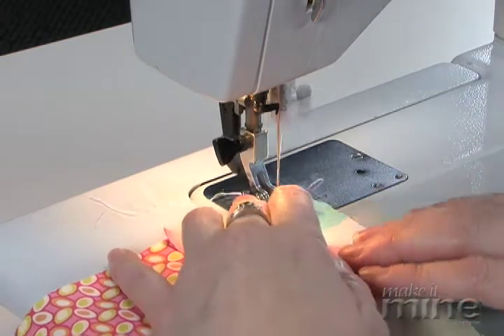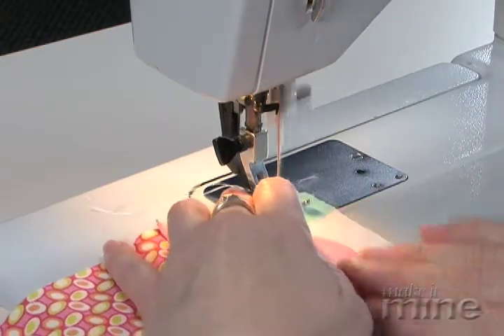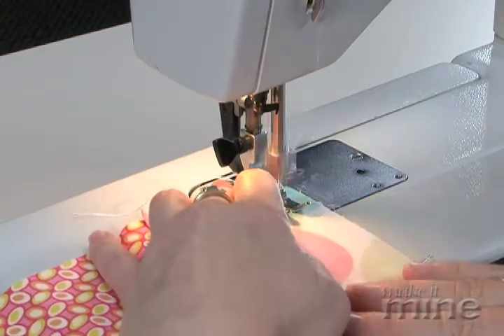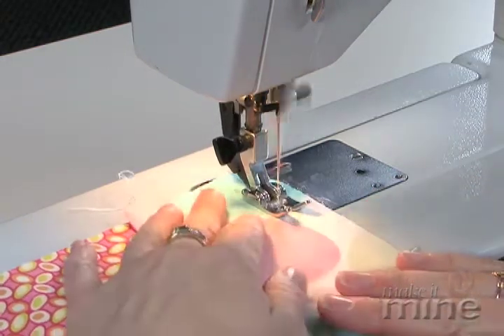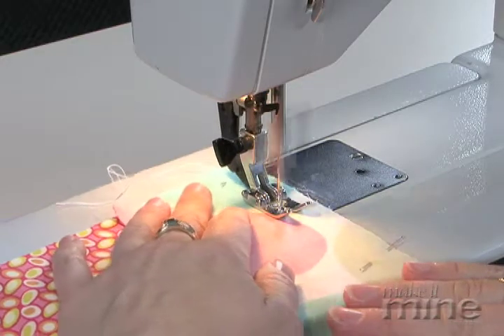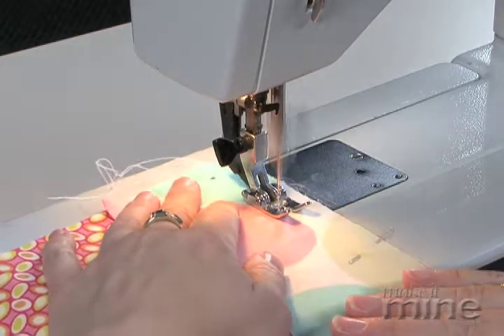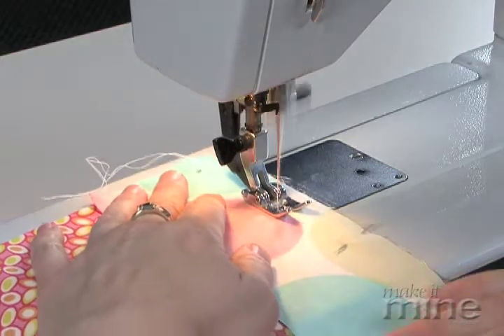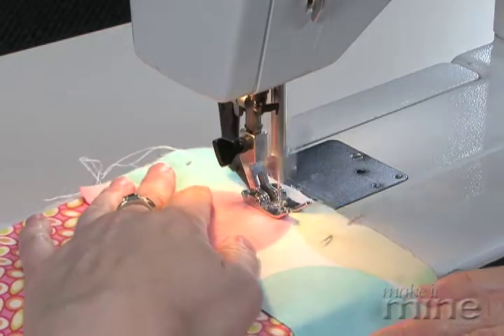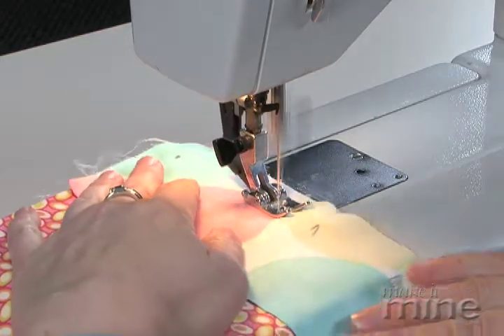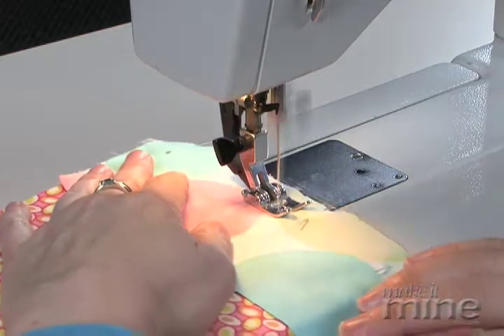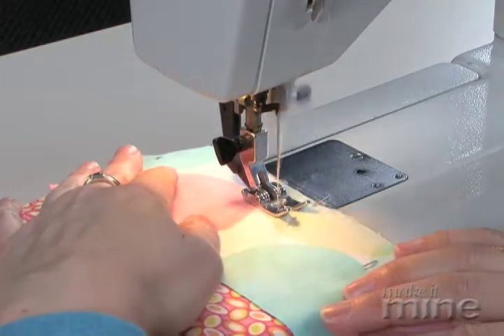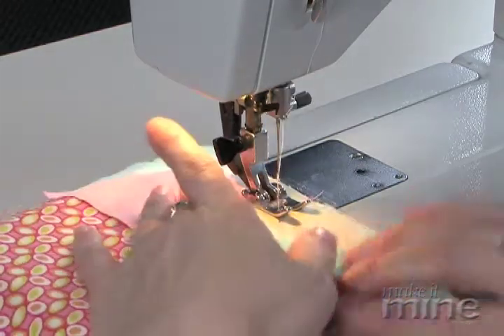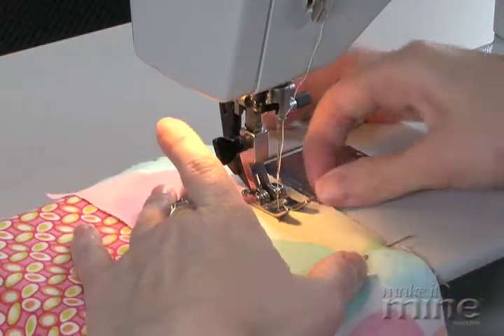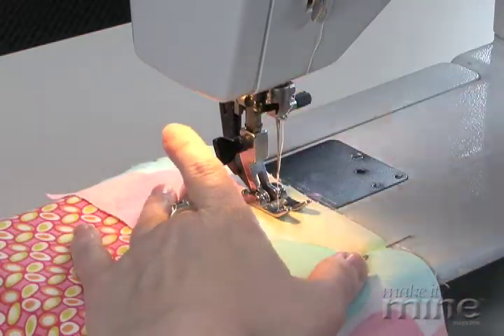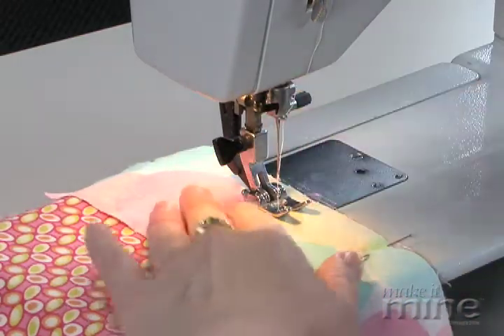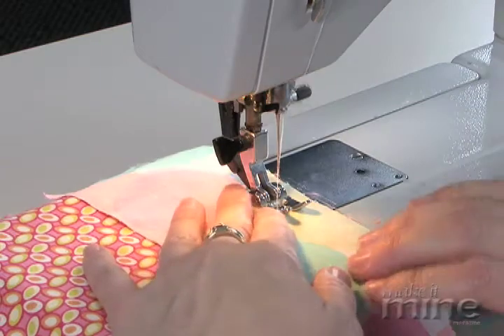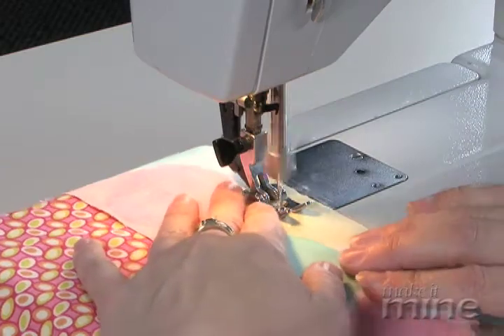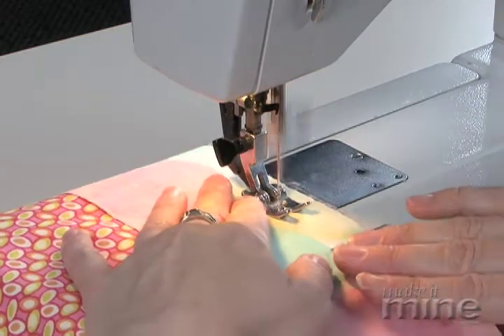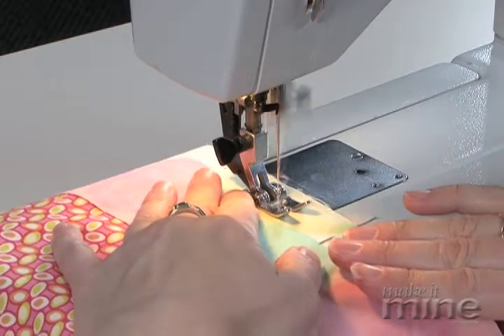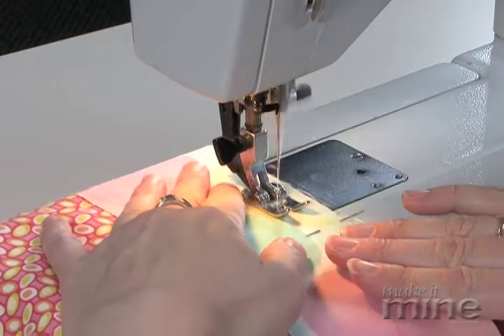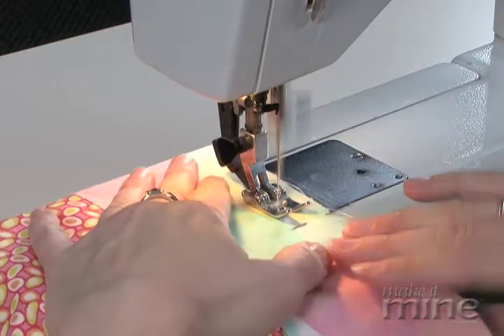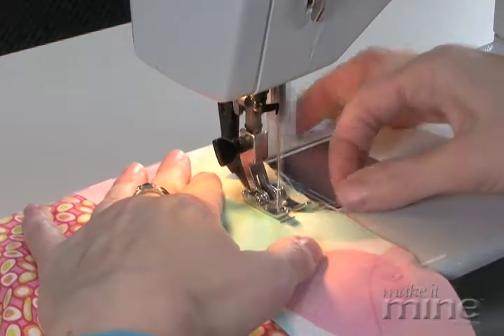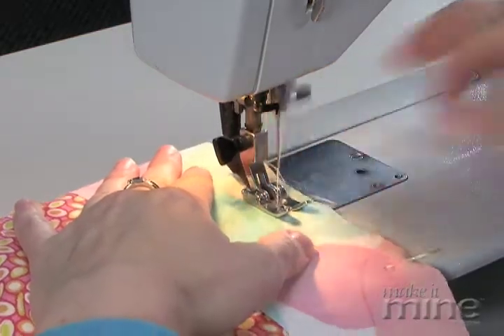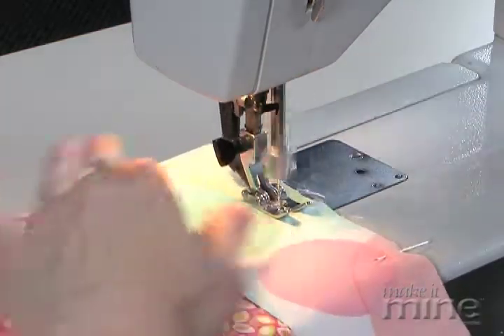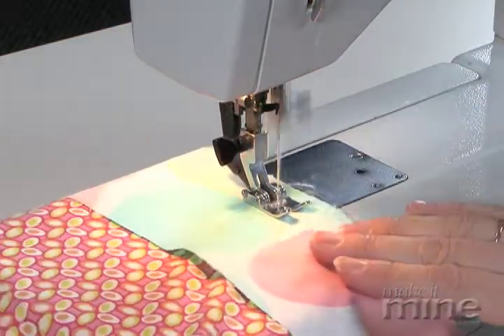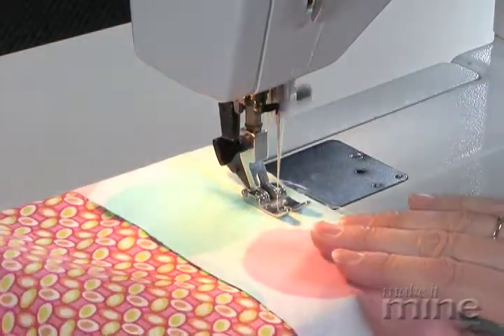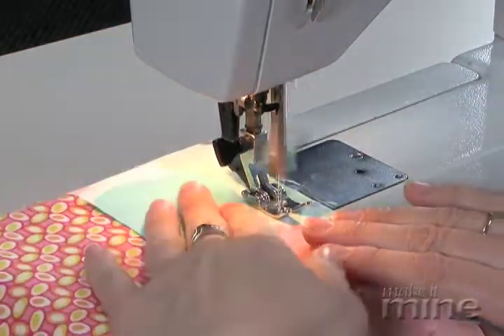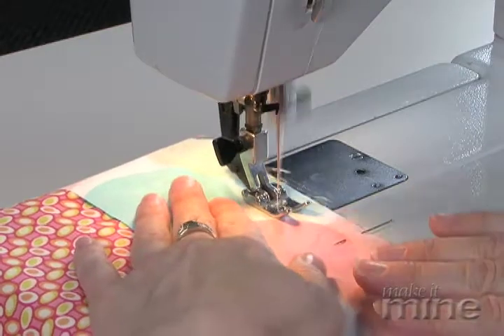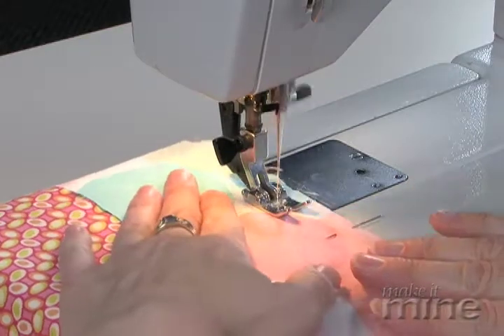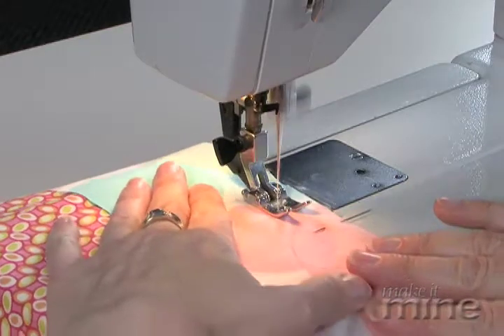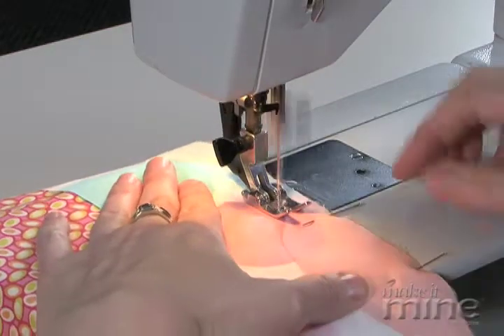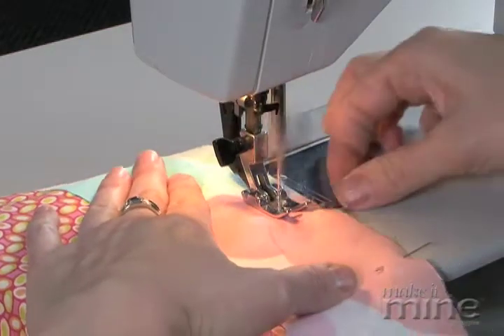Then you just sew forward. You want to keep your seam allowance steady, again at 5/8 inches, and you want to remove your pins as you go. Running over the pins will break a needle, so you want to be careful not to do that, though it does happen from time to time.